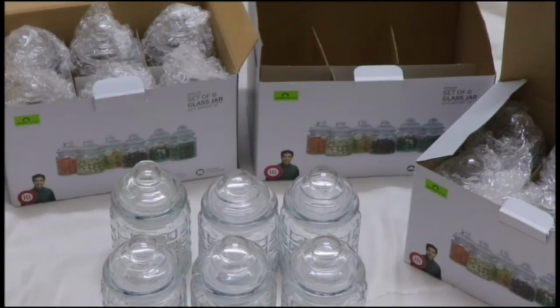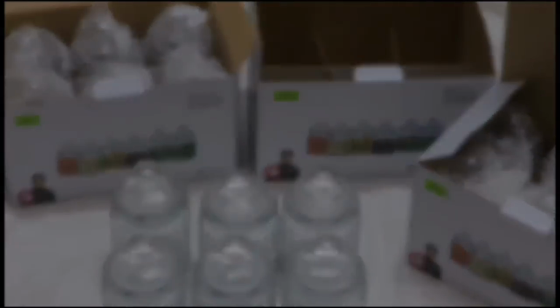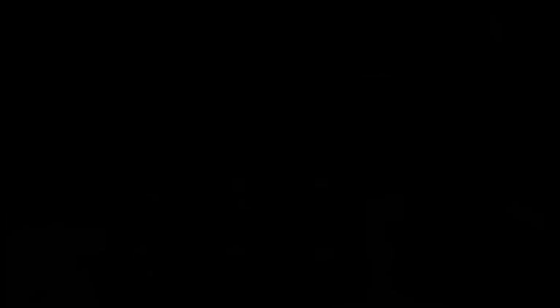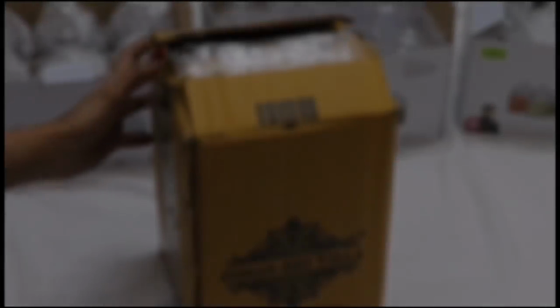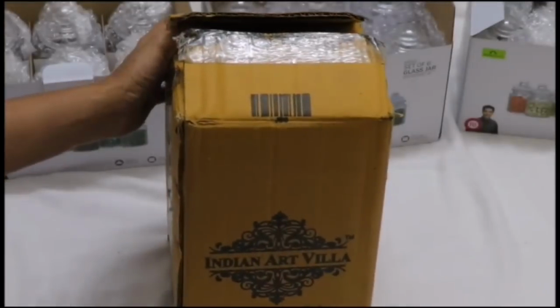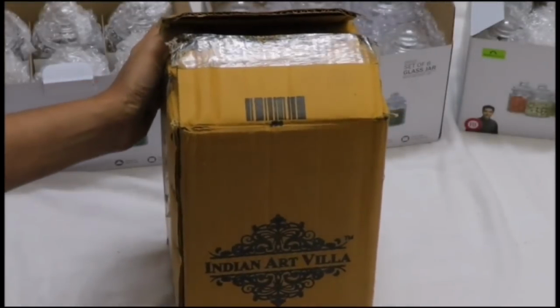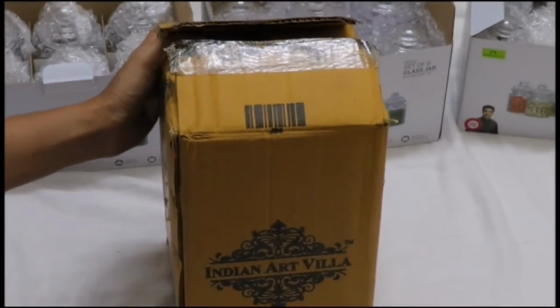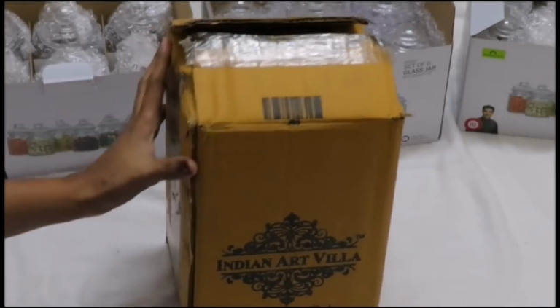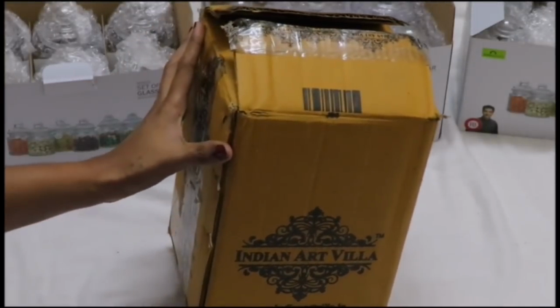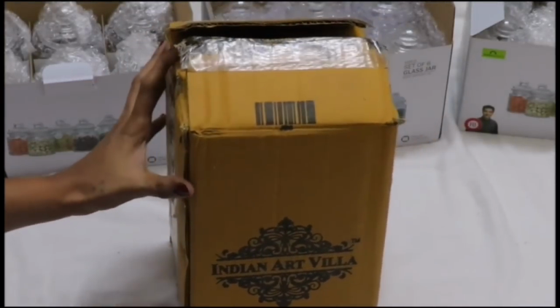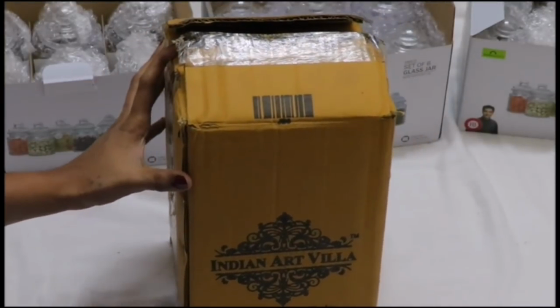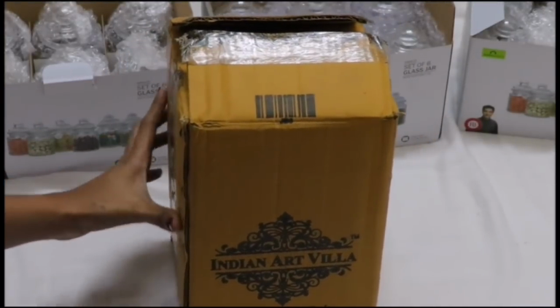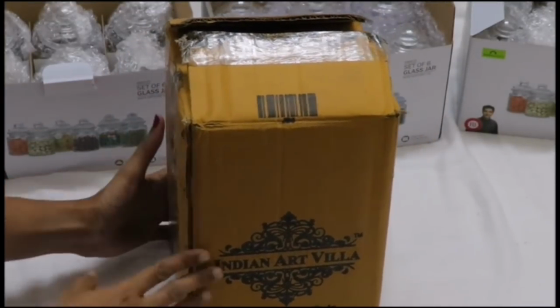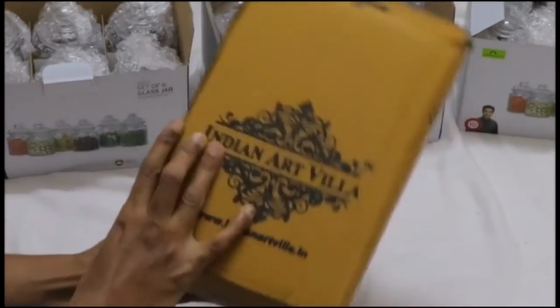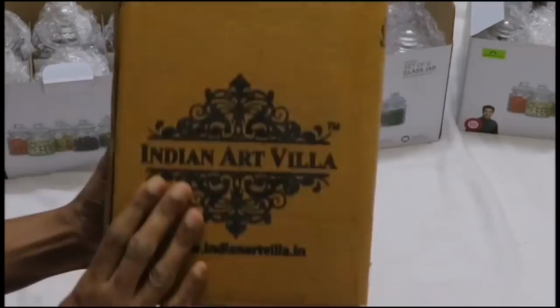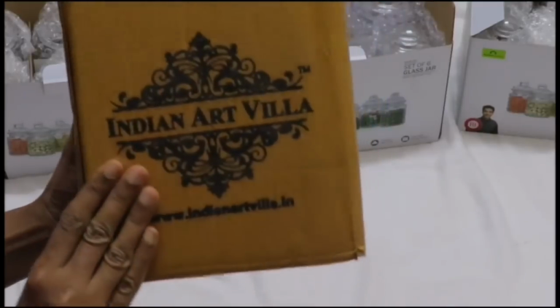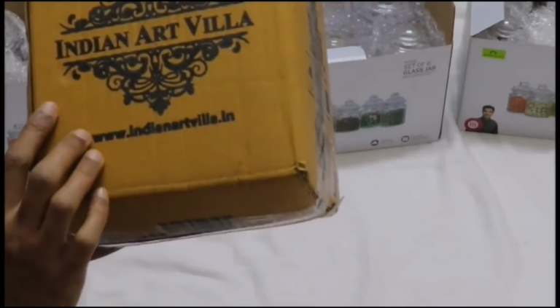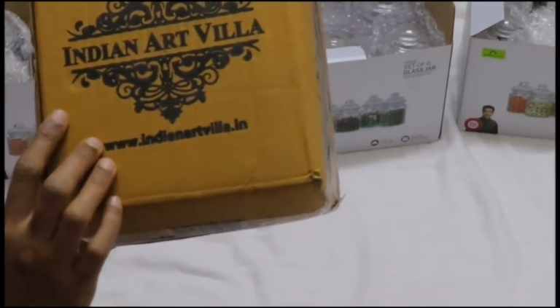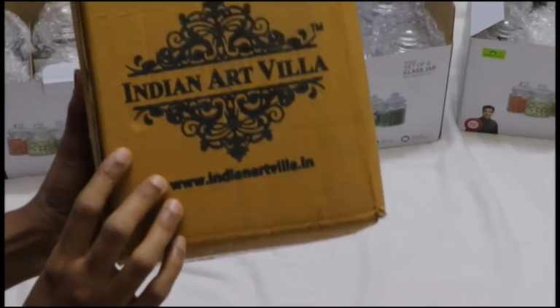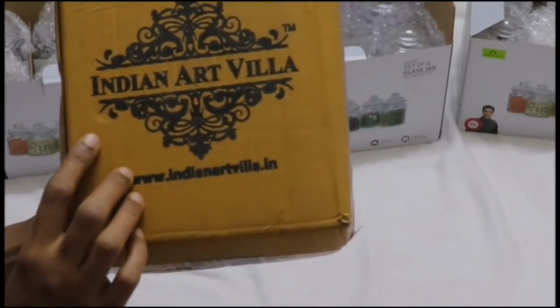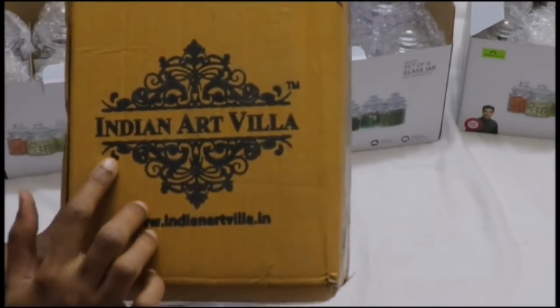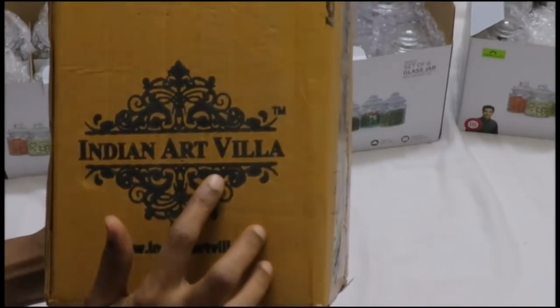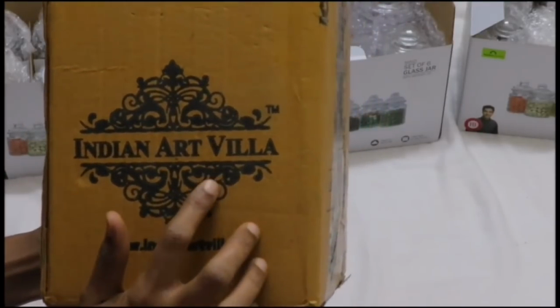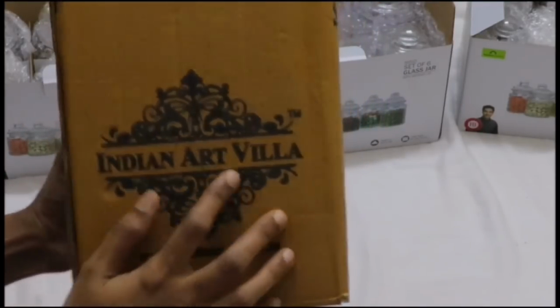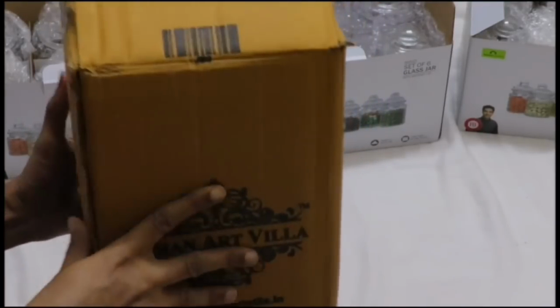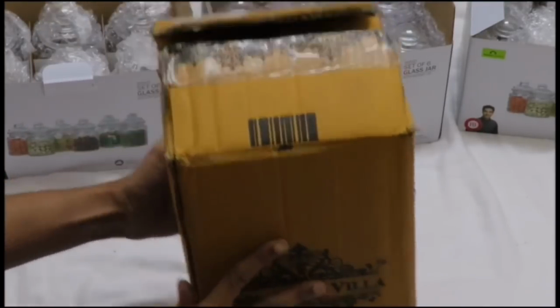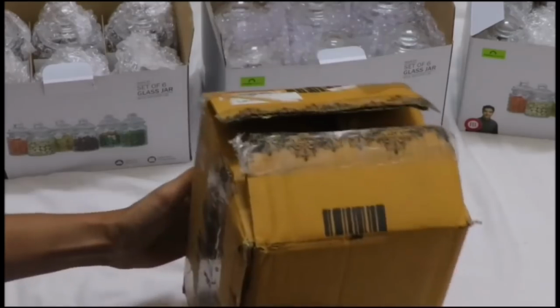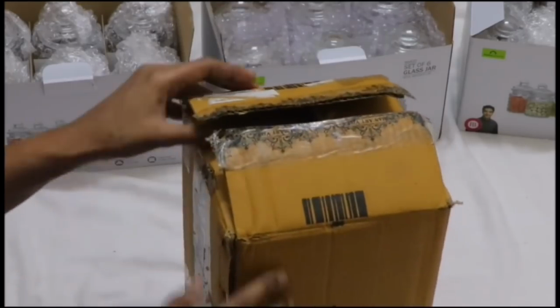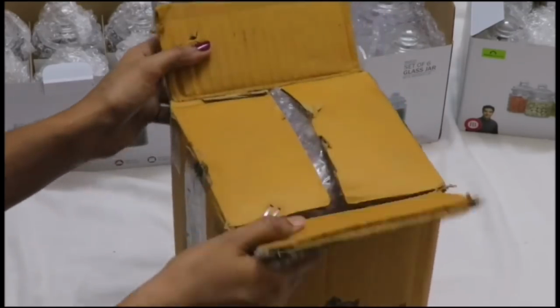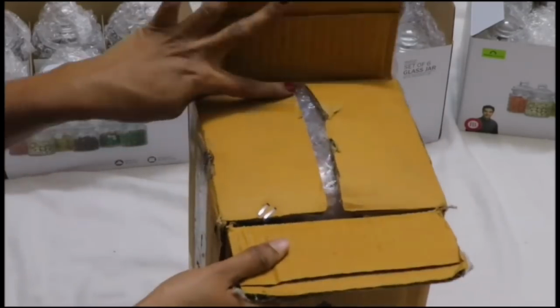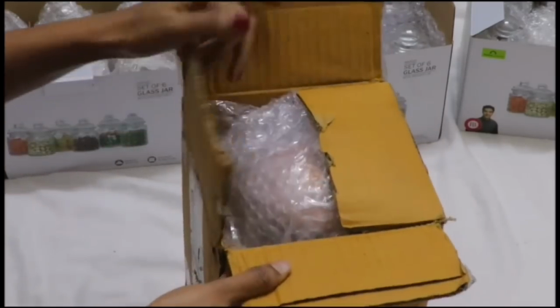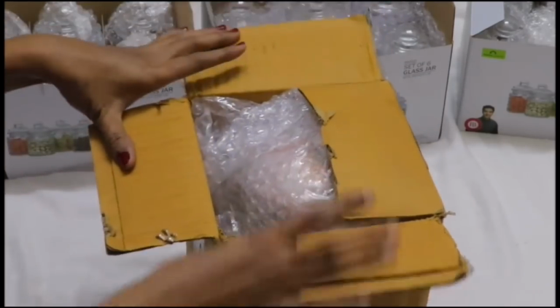There are a number of winners. I am going to add a copper jug. This is a brand called Indian Art Villa. There are copper items.